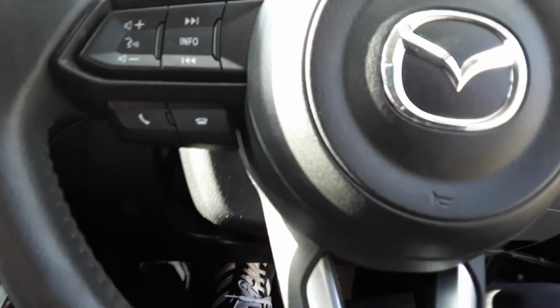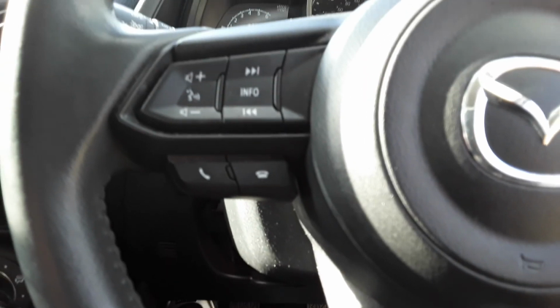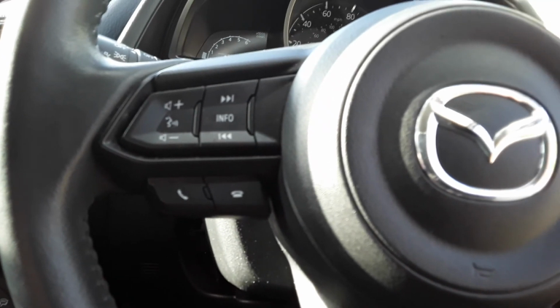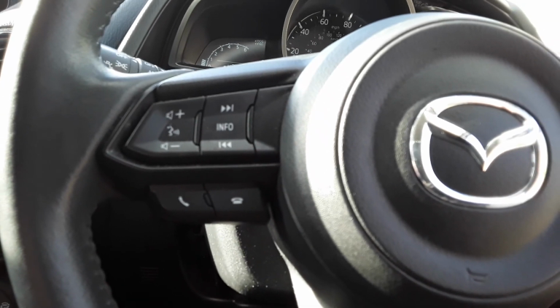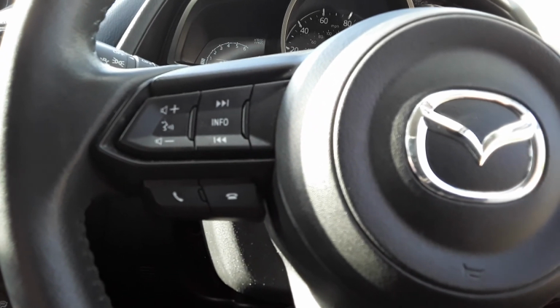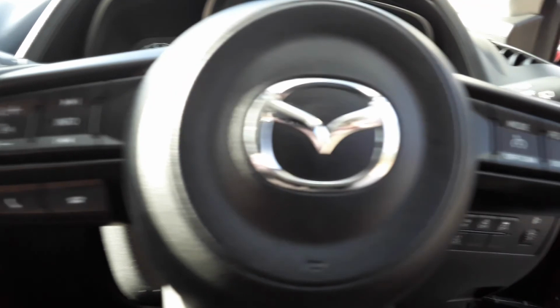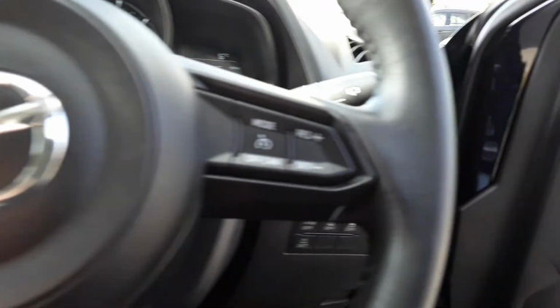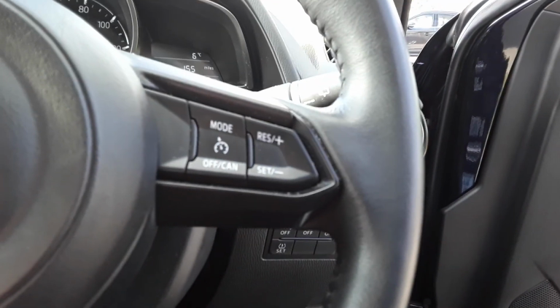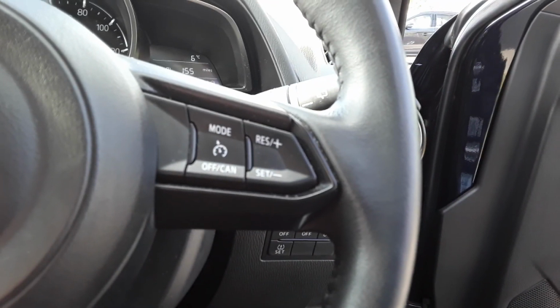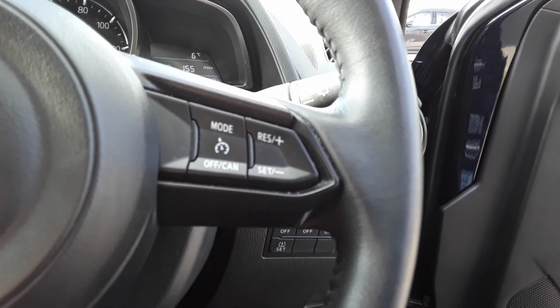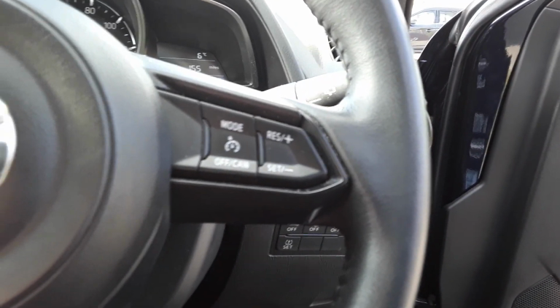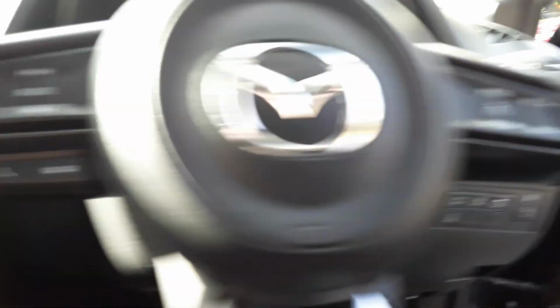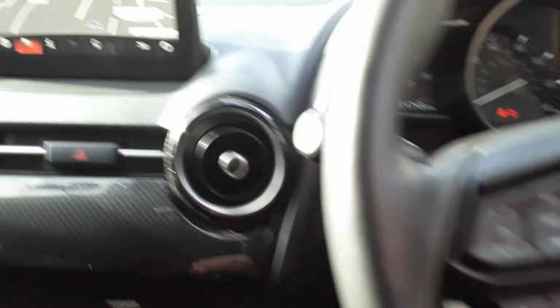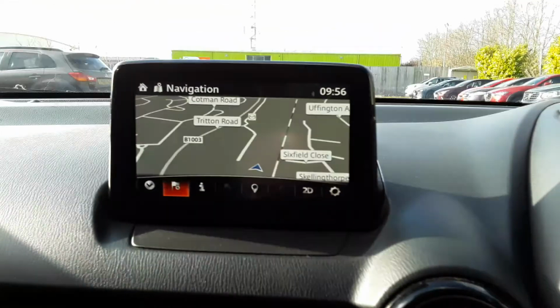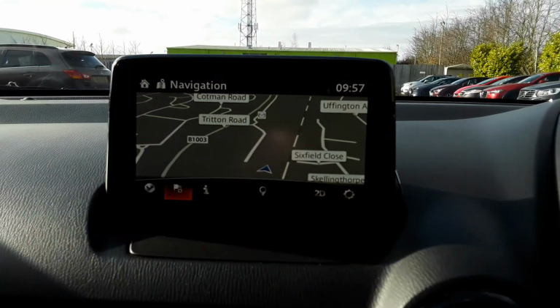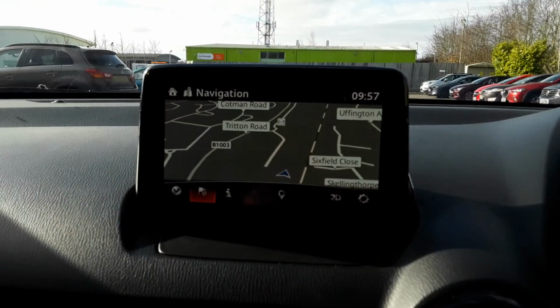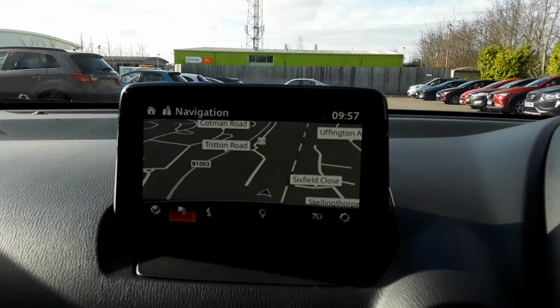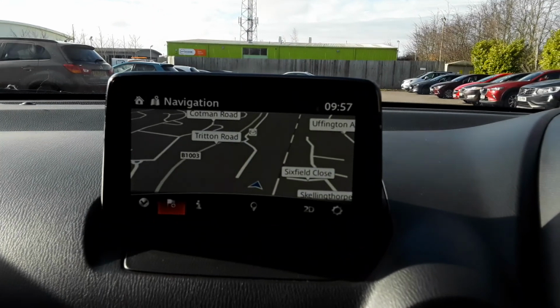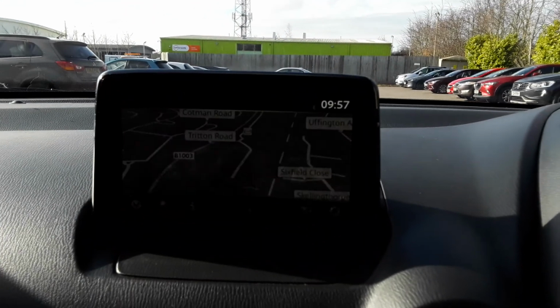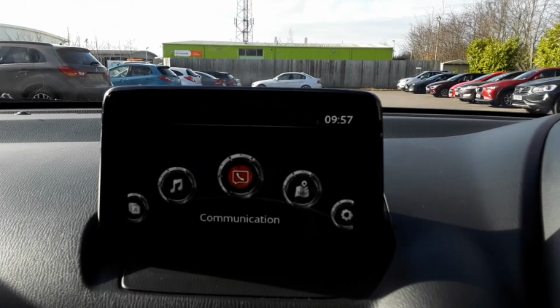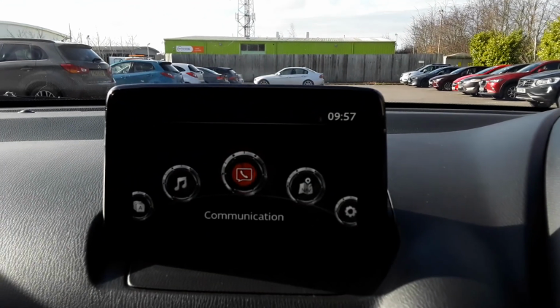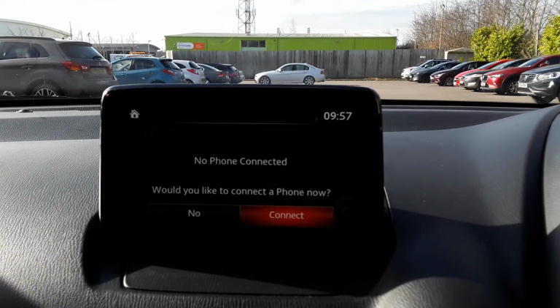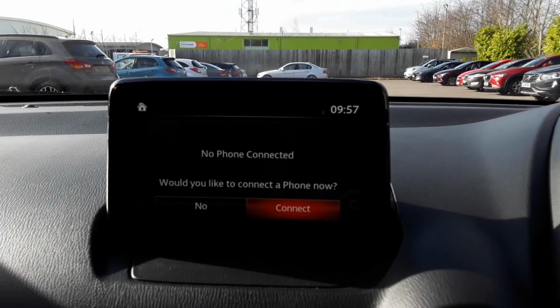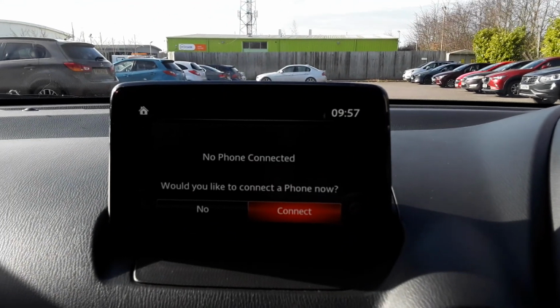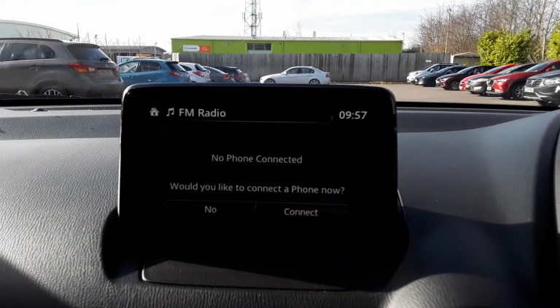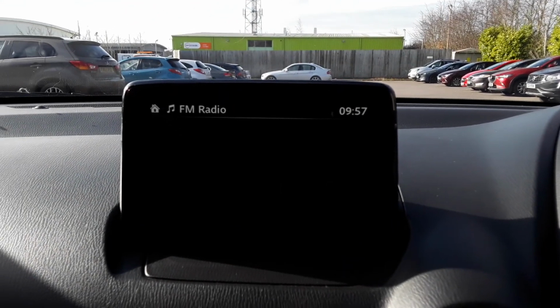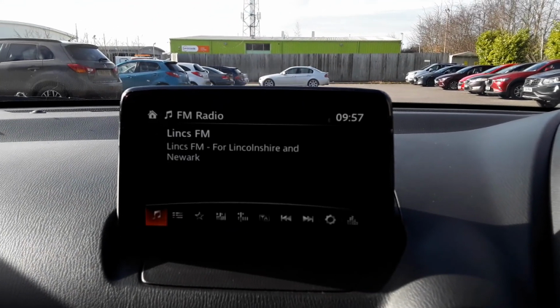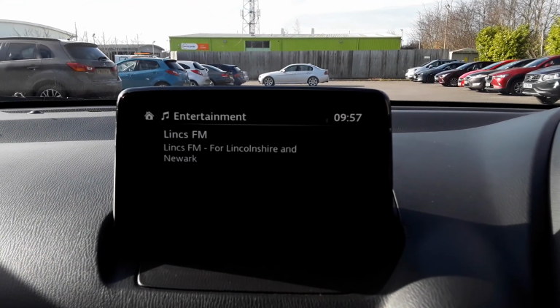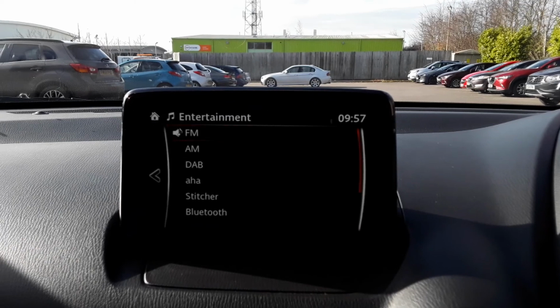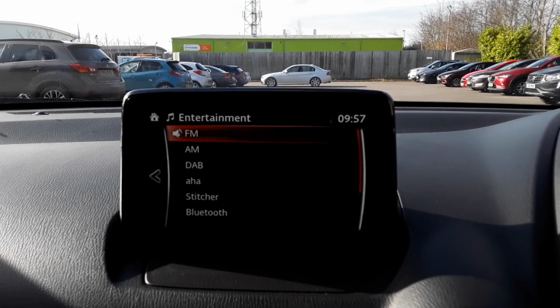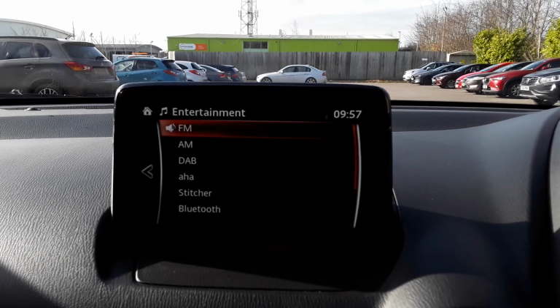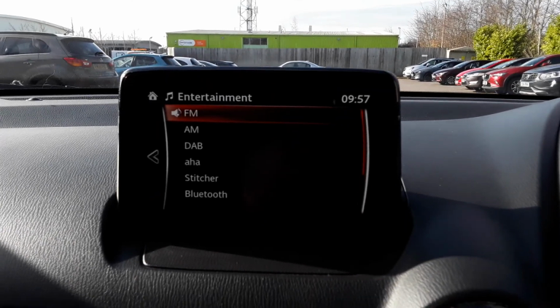We've got some steering wheel controls for radio, Bluetooth and cruise control speed limiter. The vehicle has satellite navigation, Bluetooth connectivity for your phone, FM, AM and DAB radio.